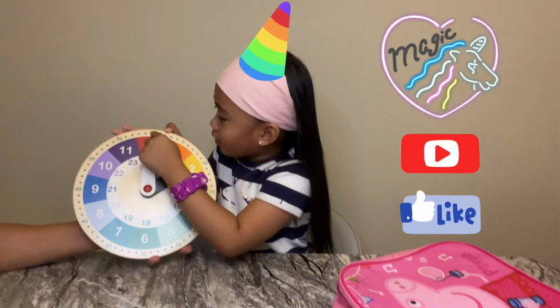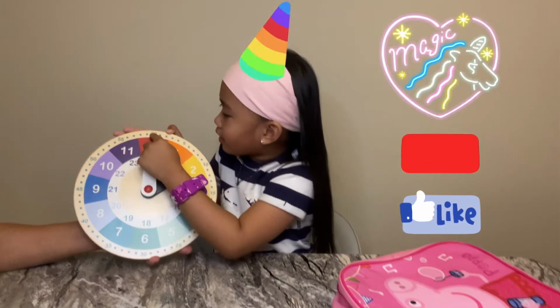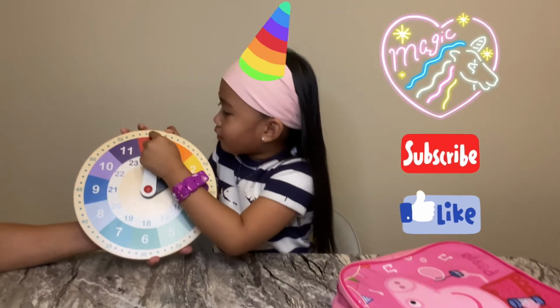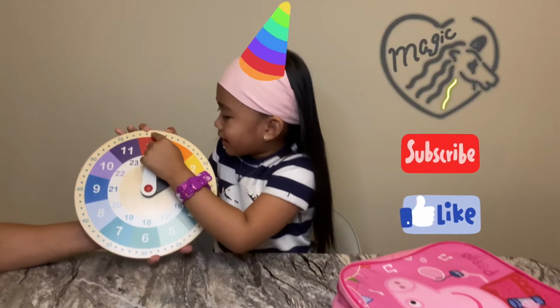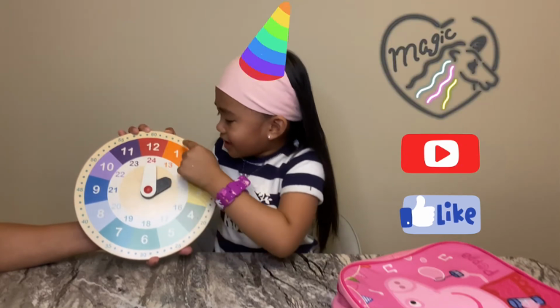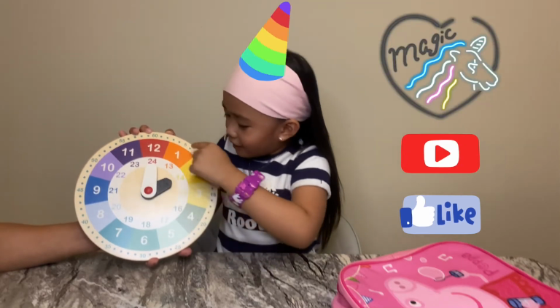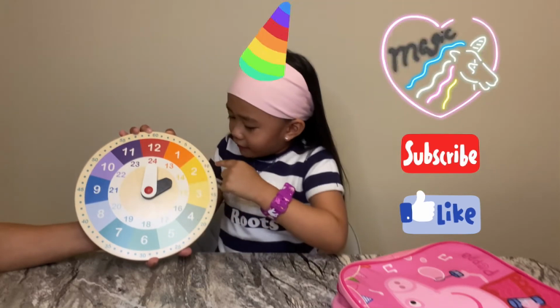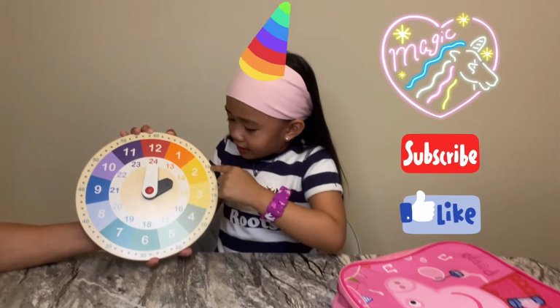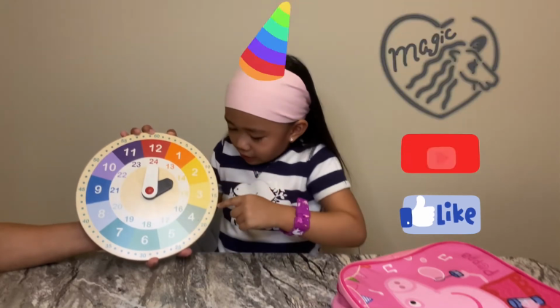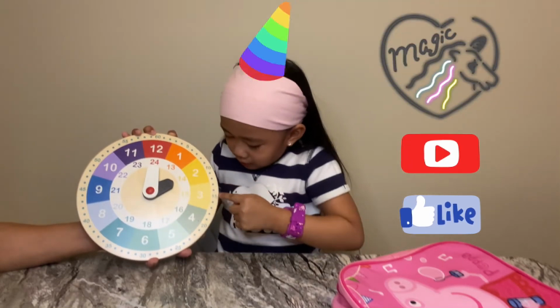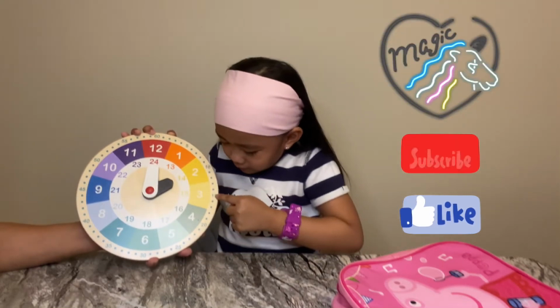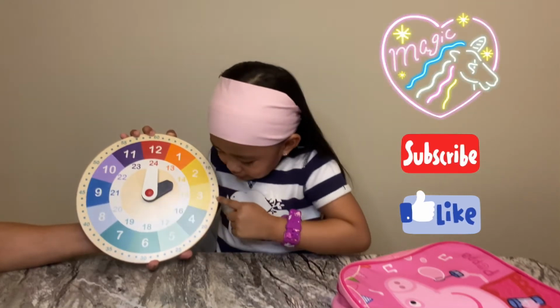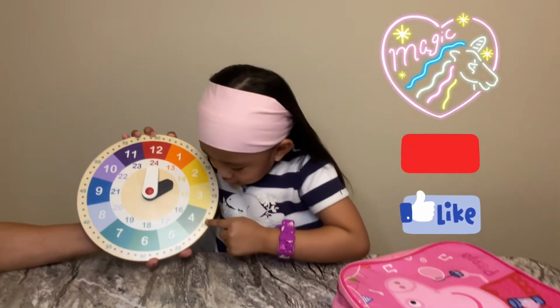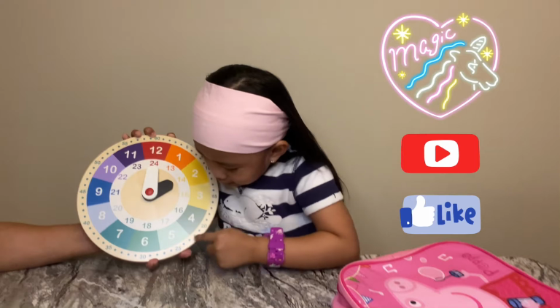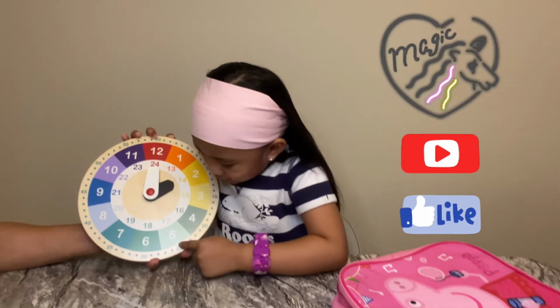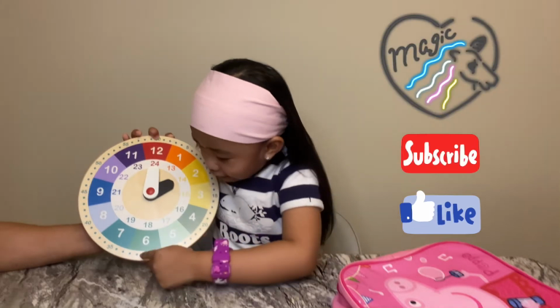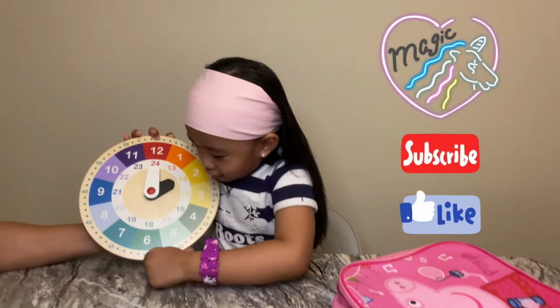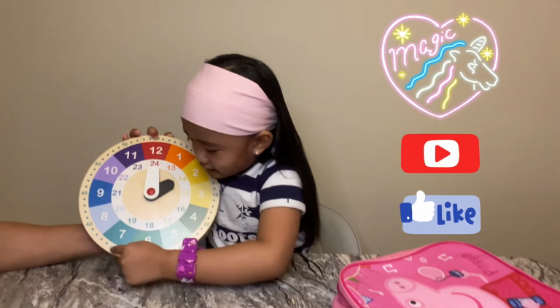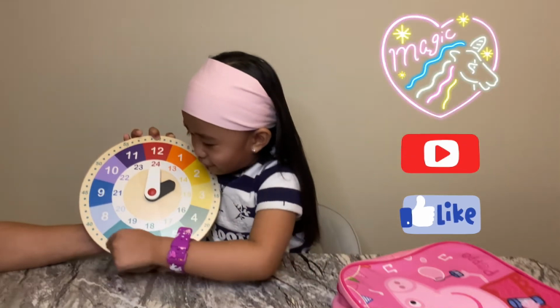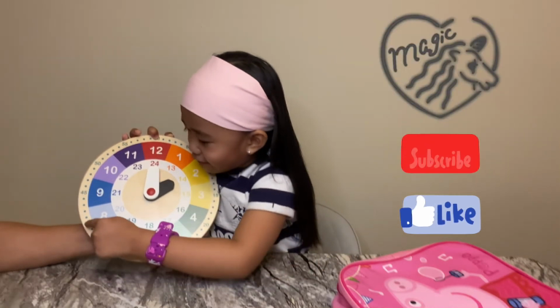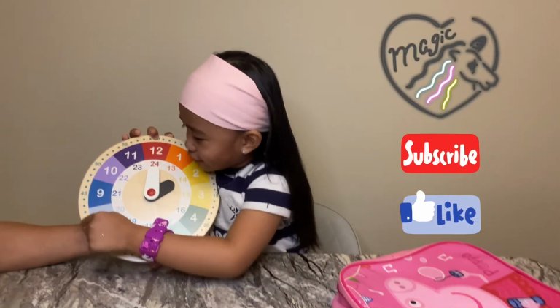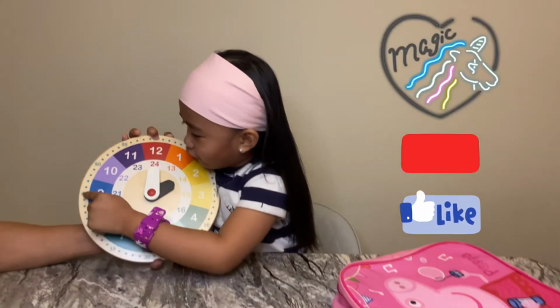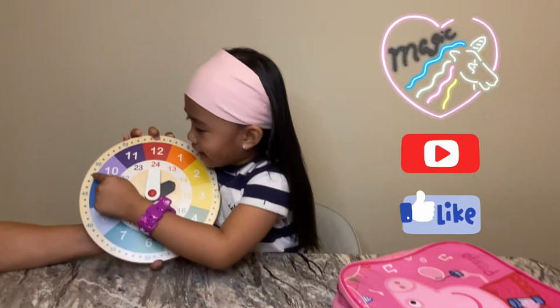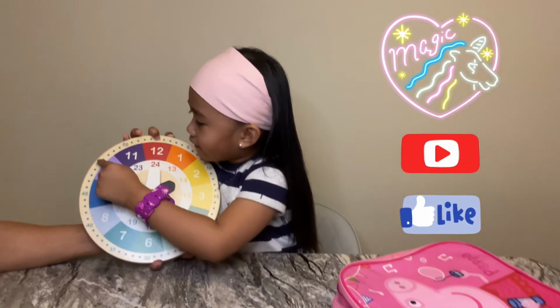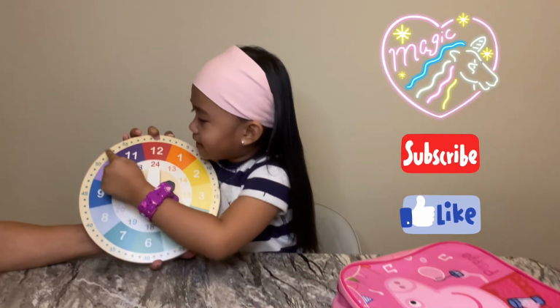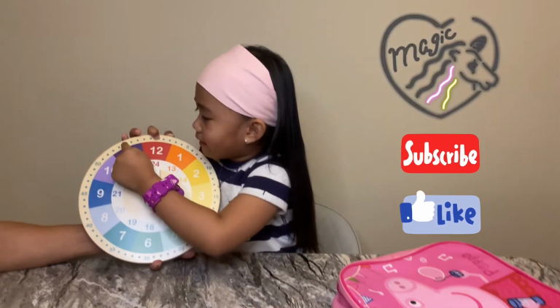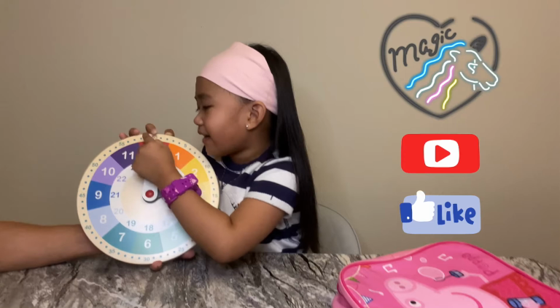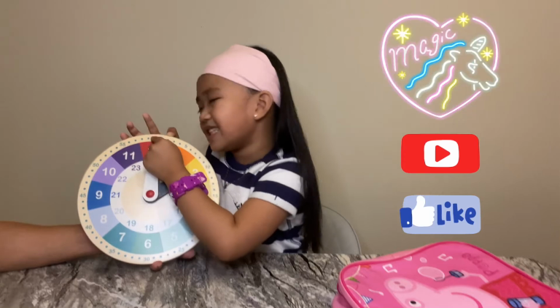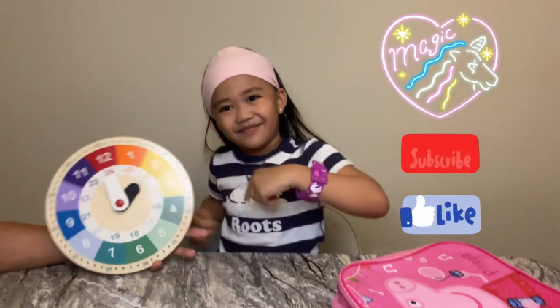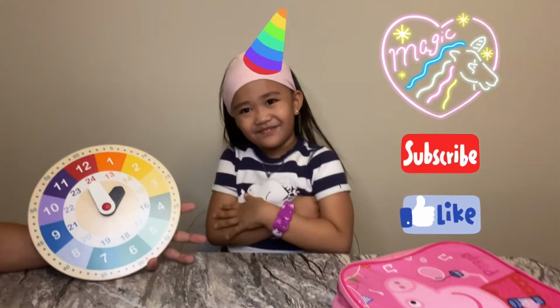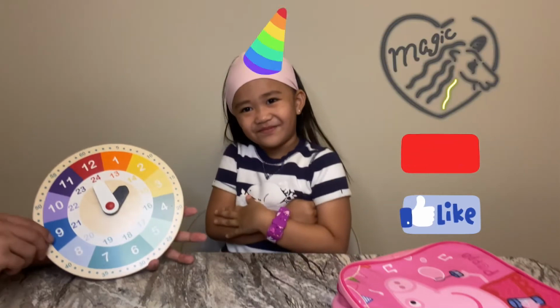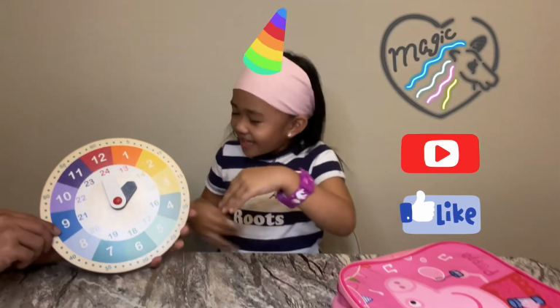I have to go to 60: 5, 10, 50, 20, 25, 30, 35, 40, 45, 50, 55, 60. Very good.